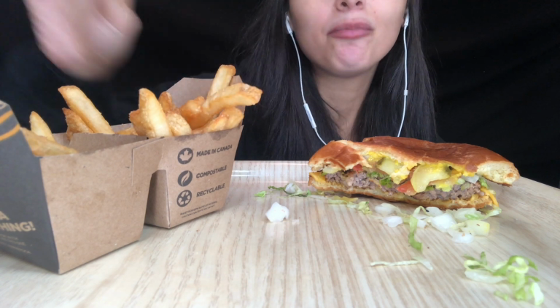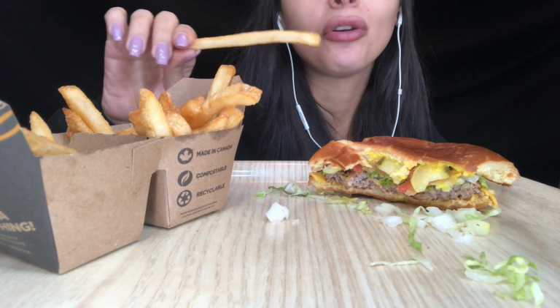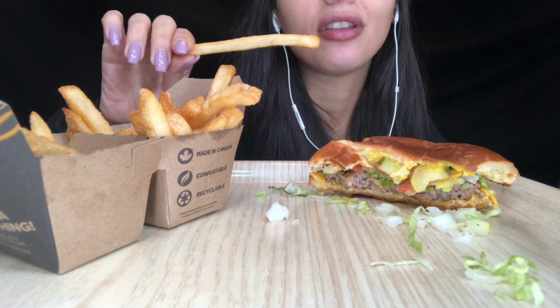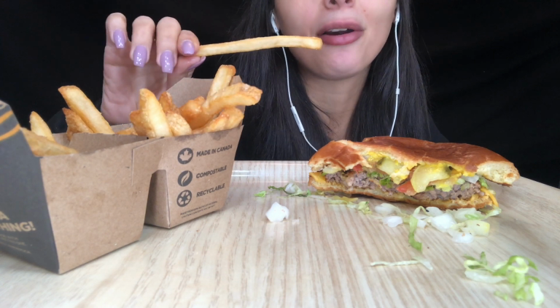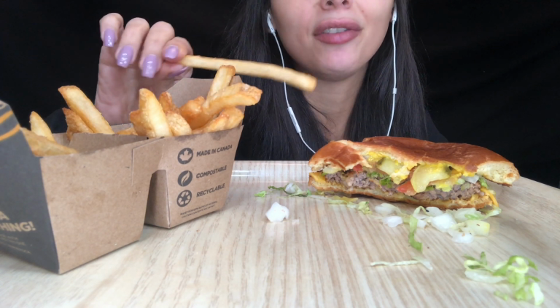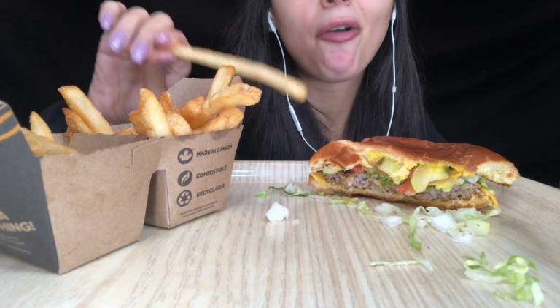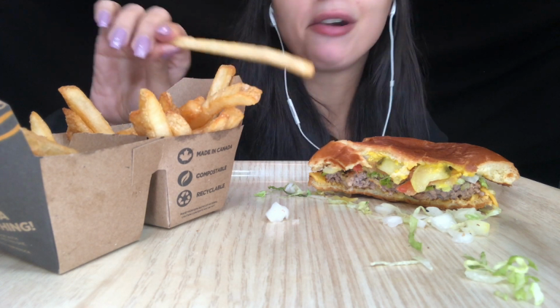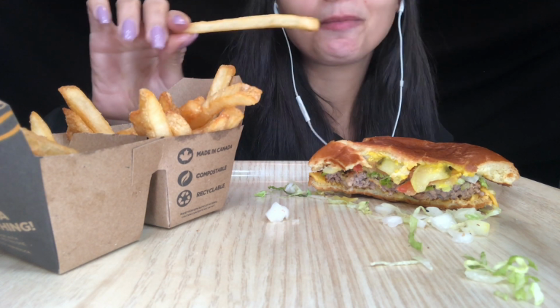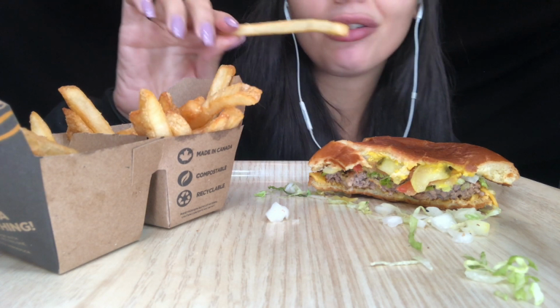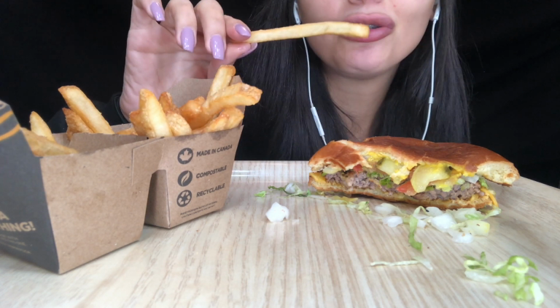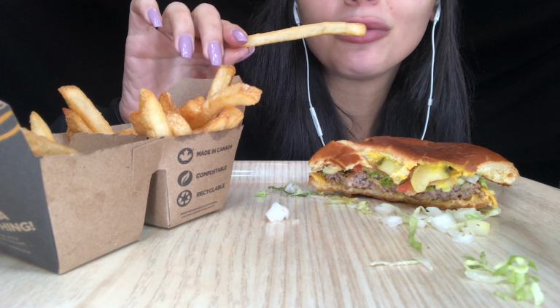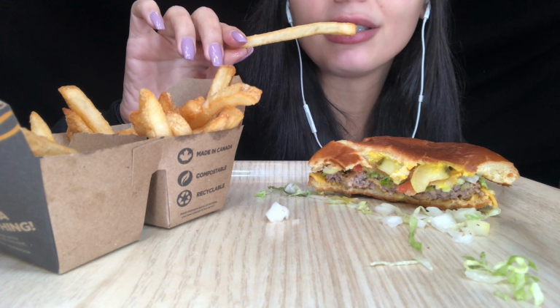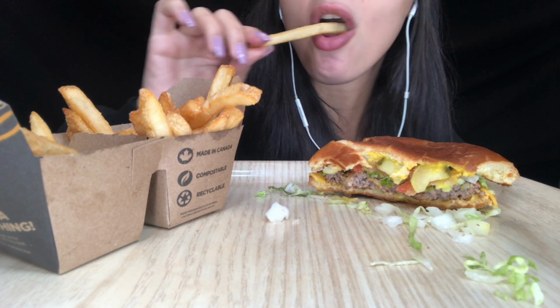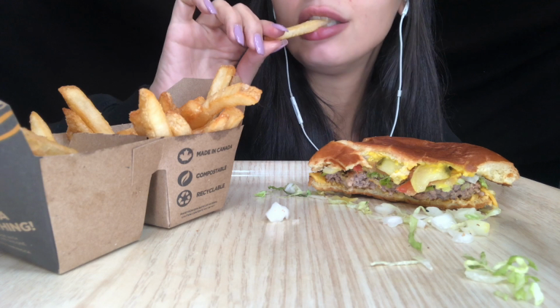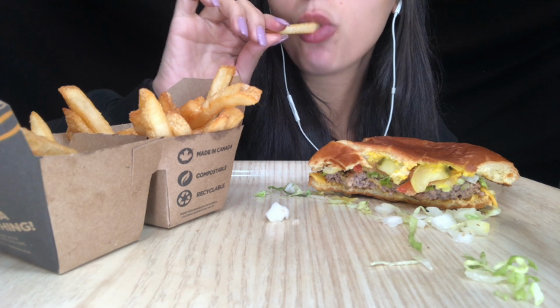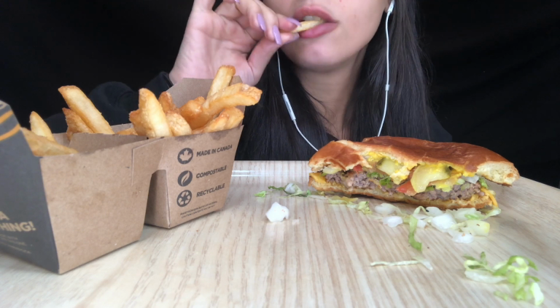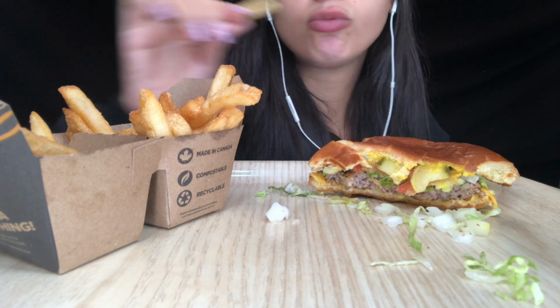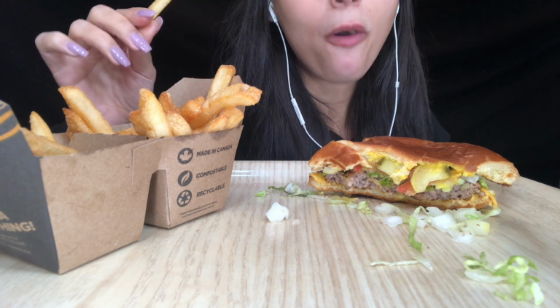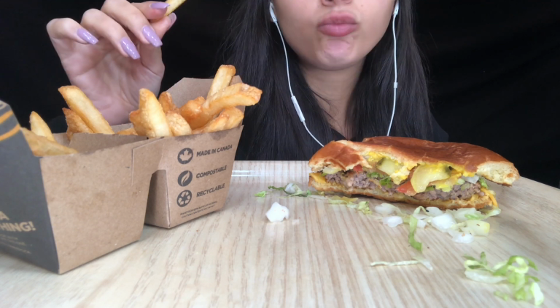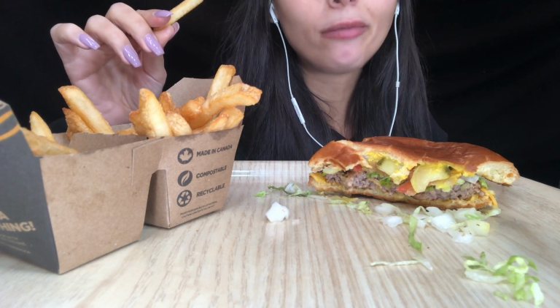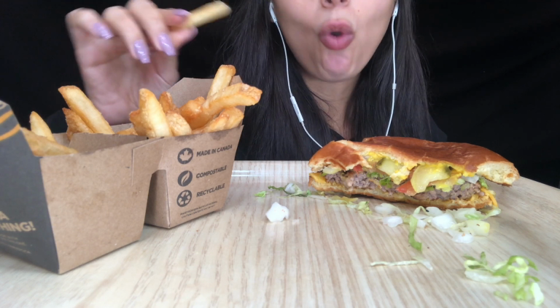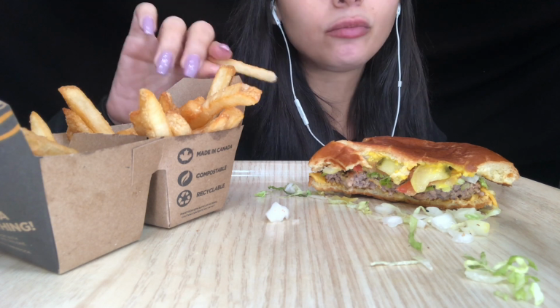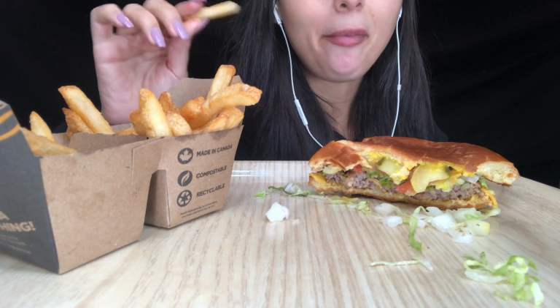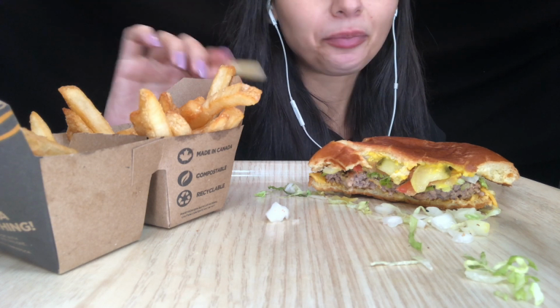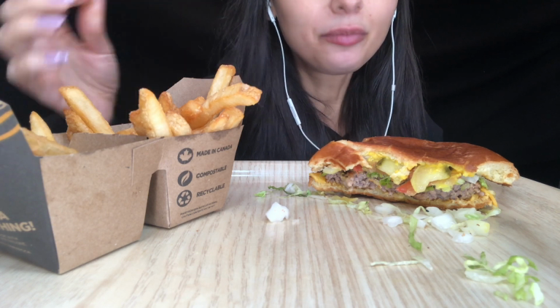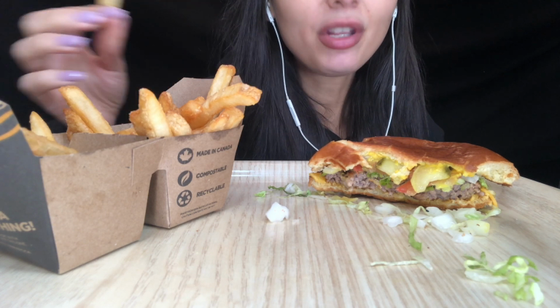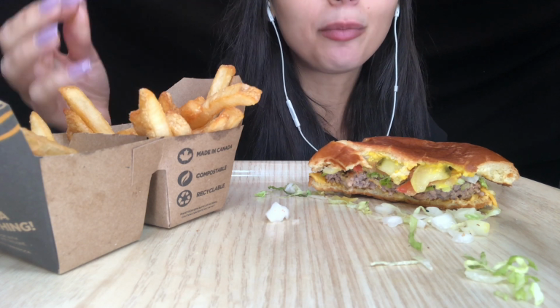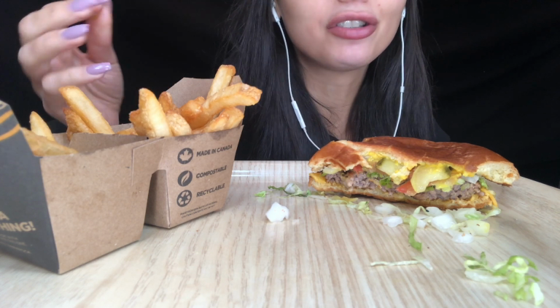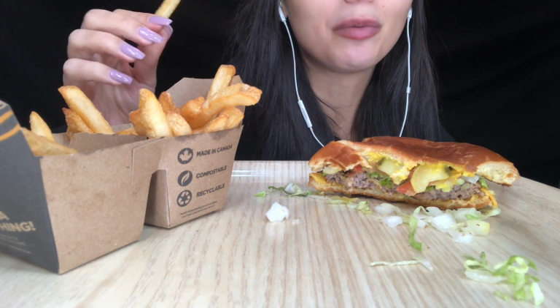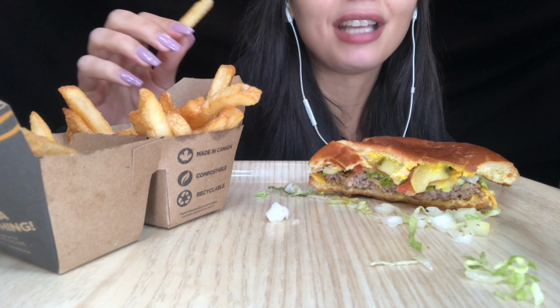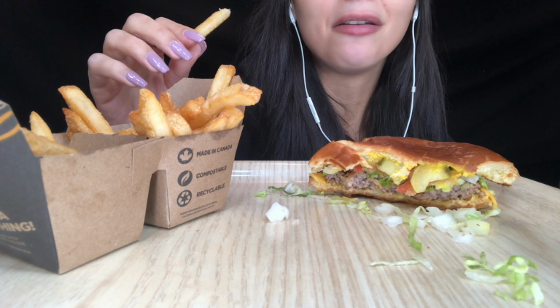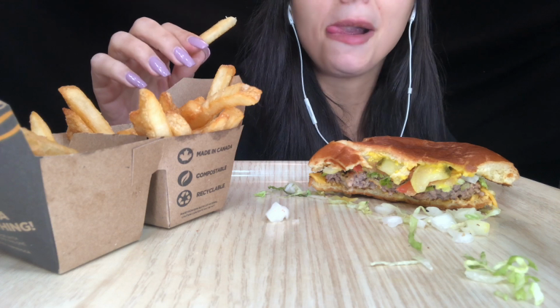That's the only thing about Harvey's — they're super, super messy. Their burgers are super messy.